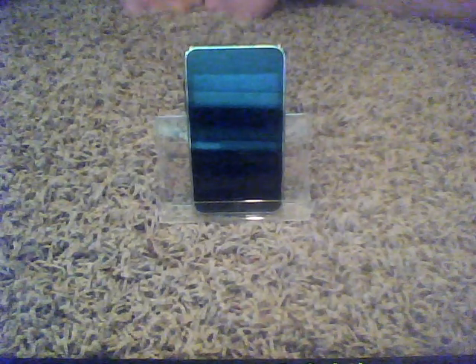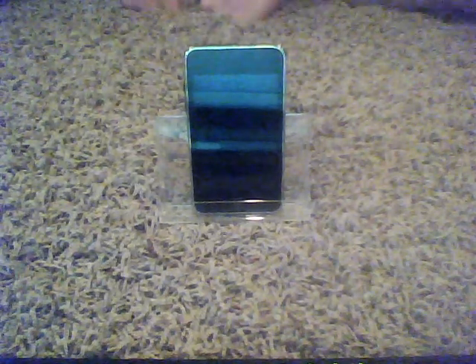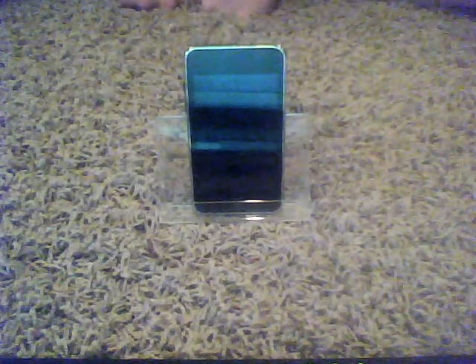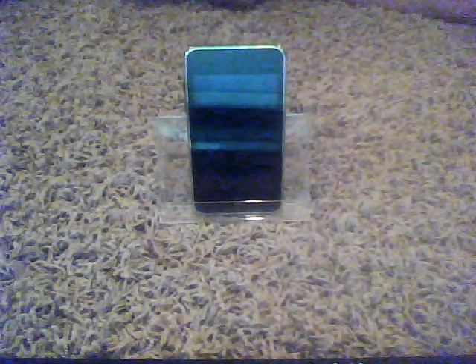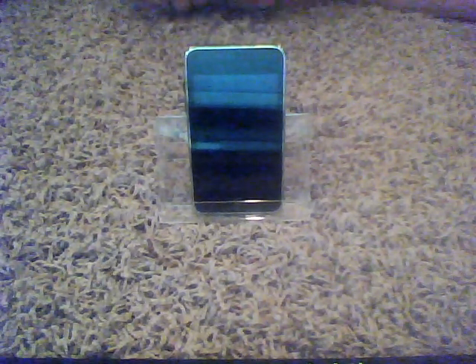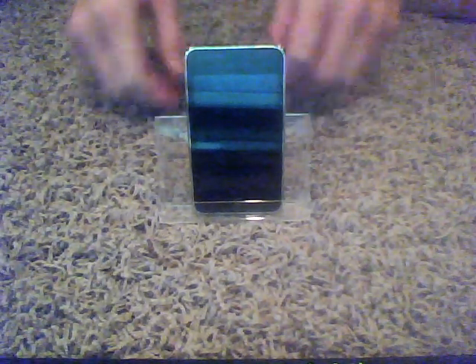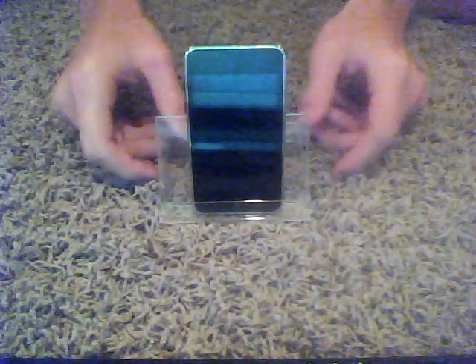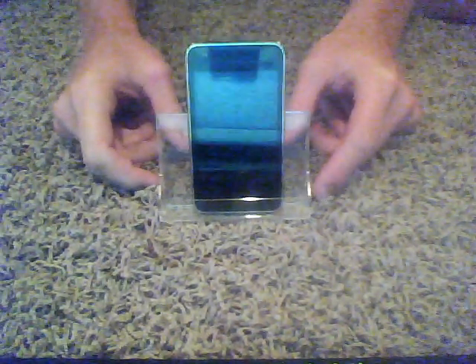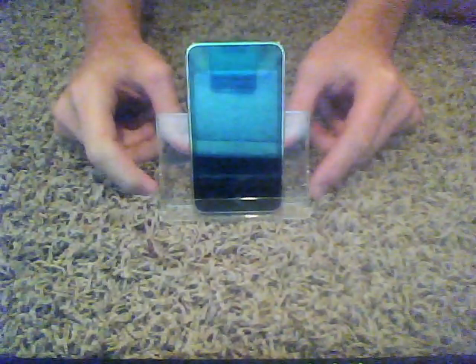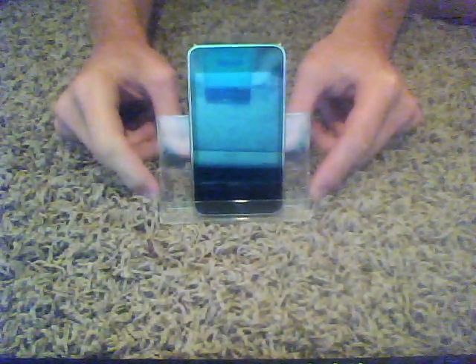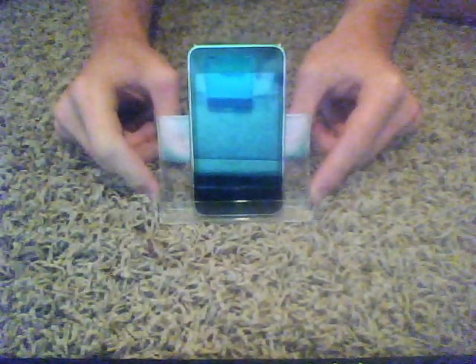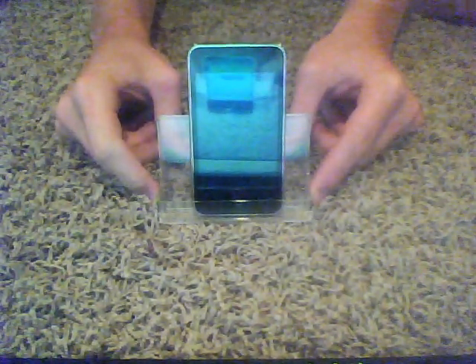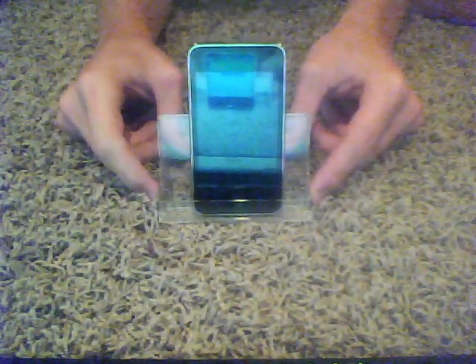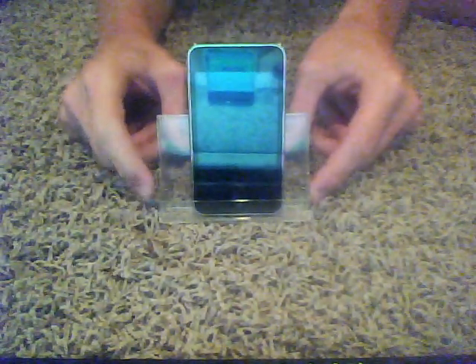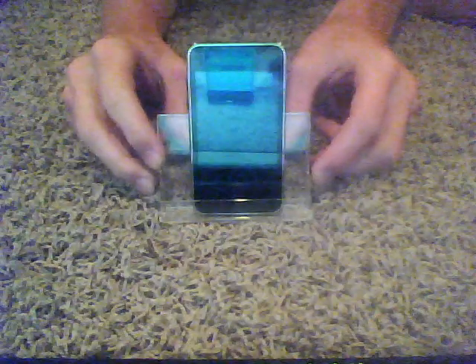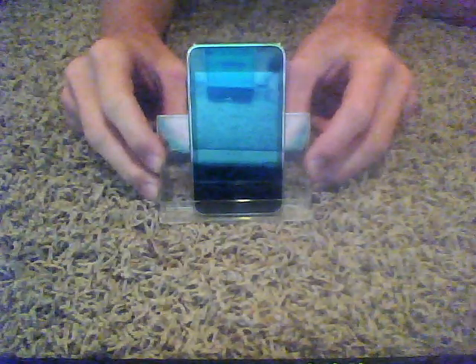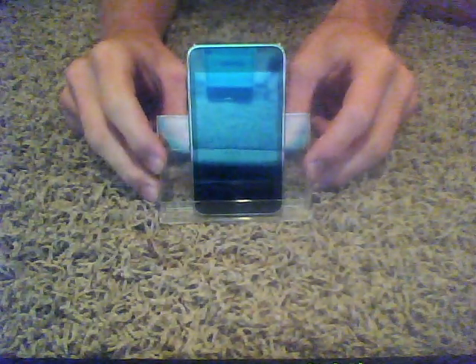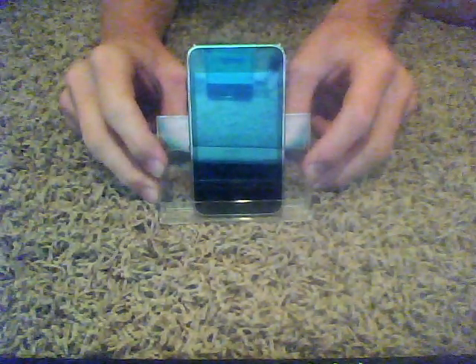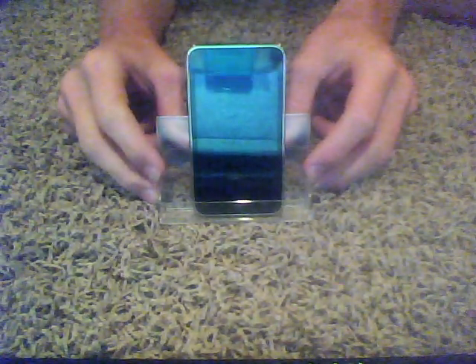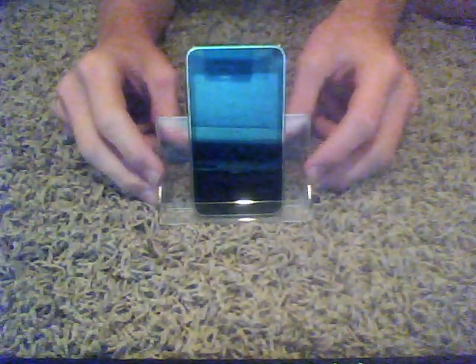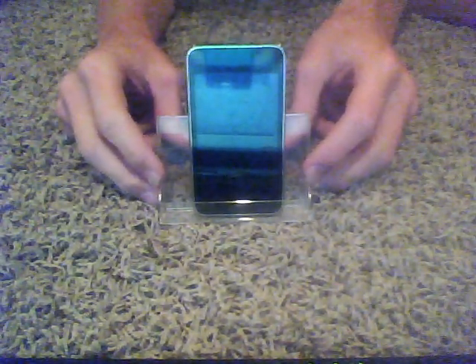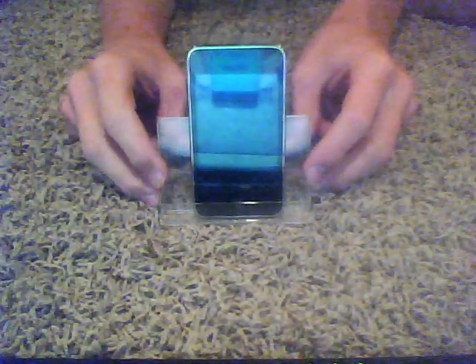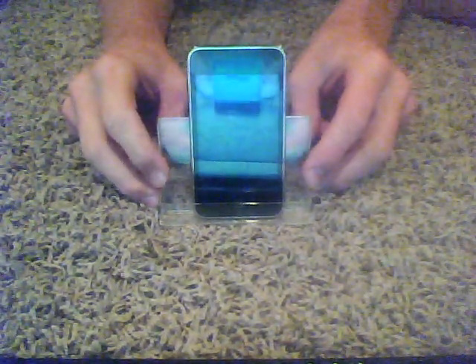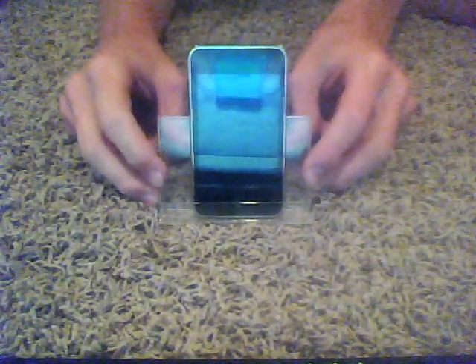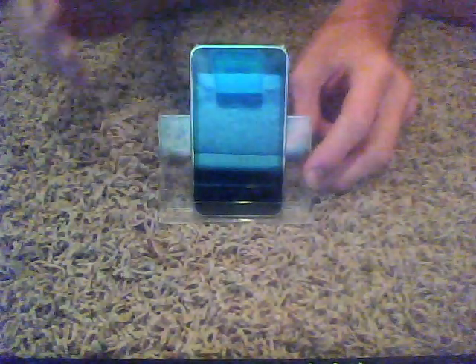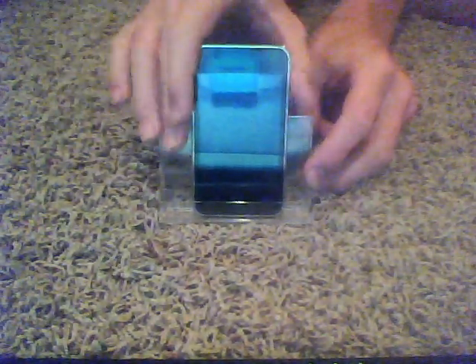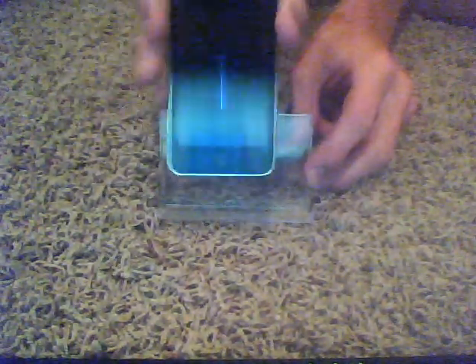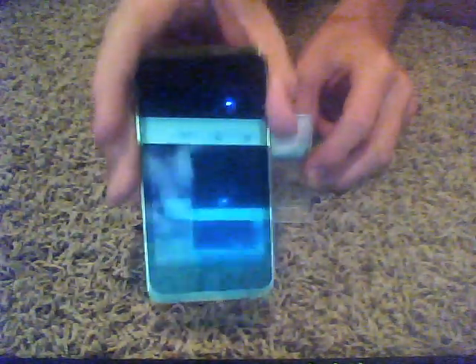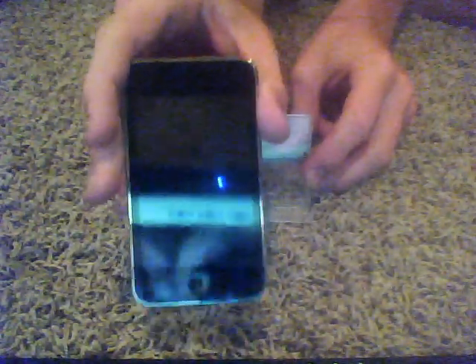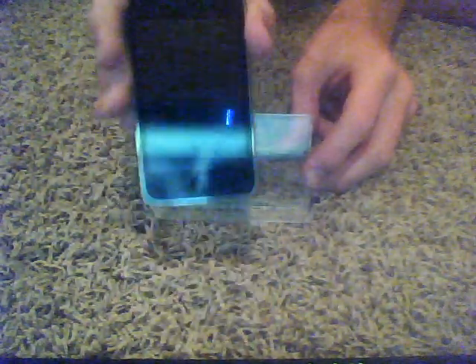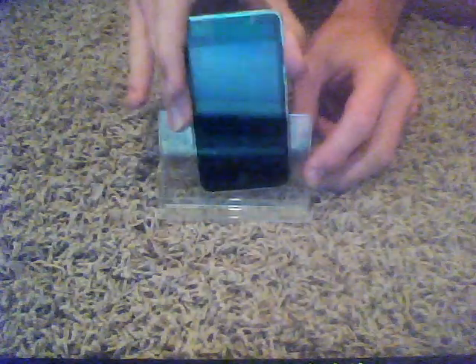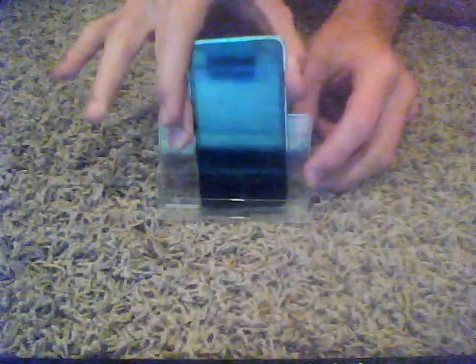Yo, what's up YouTube, this is Joe Brogan, iPod master, coming at ya. I did a quick little video — I was recently trying to find a dock for my iPod so I didn't have to keep holding it like this the whole time.